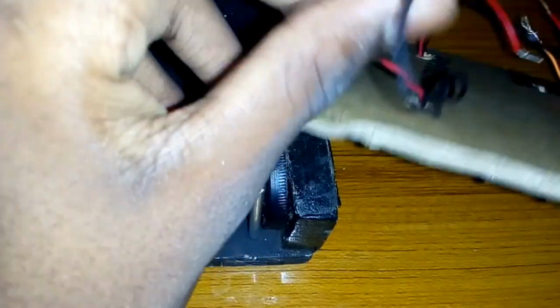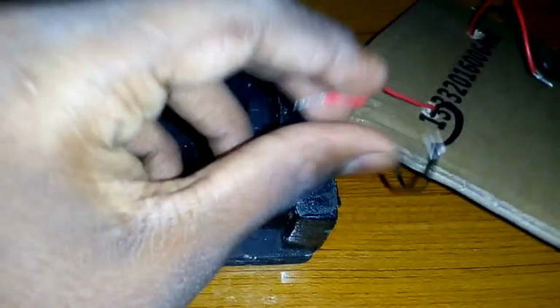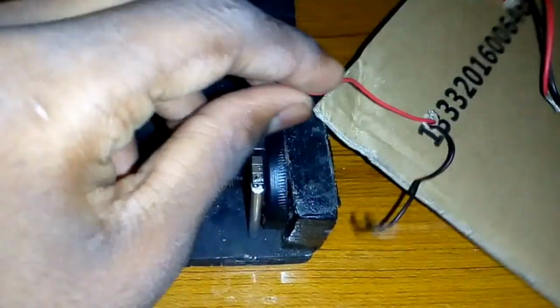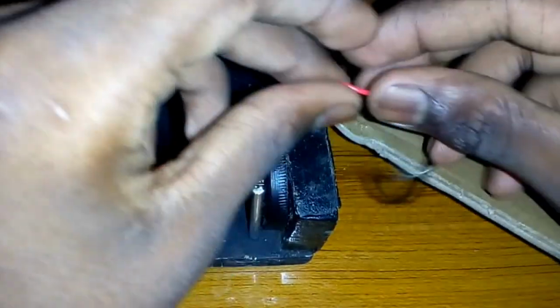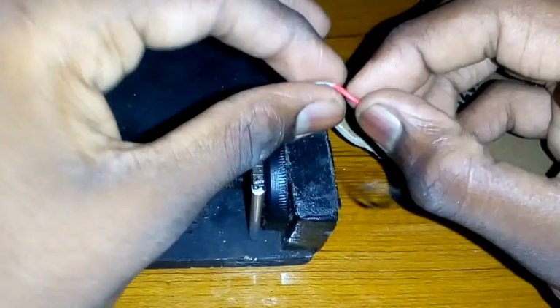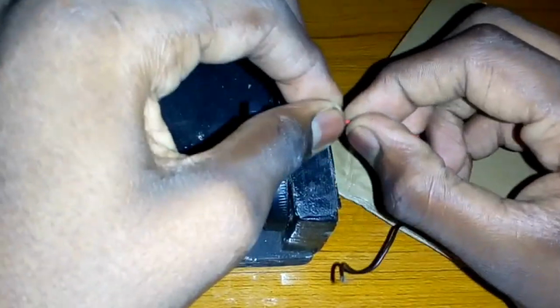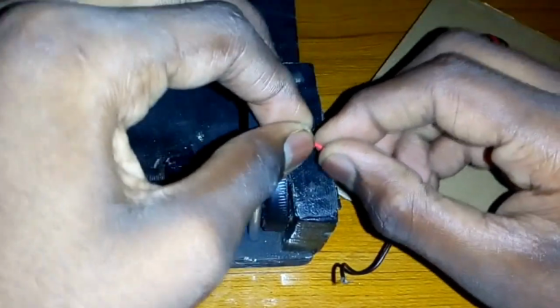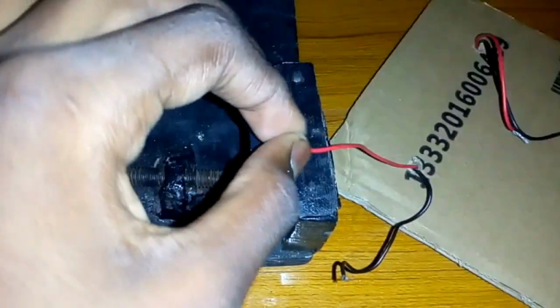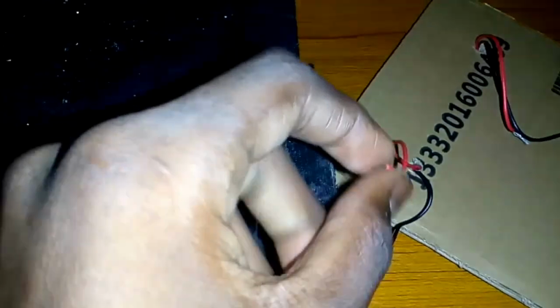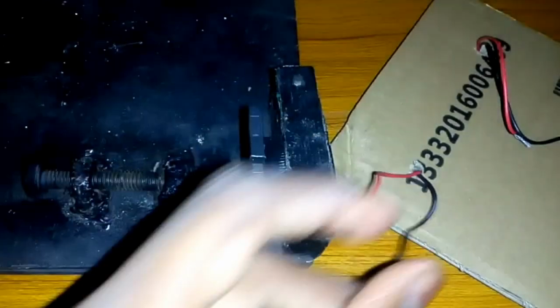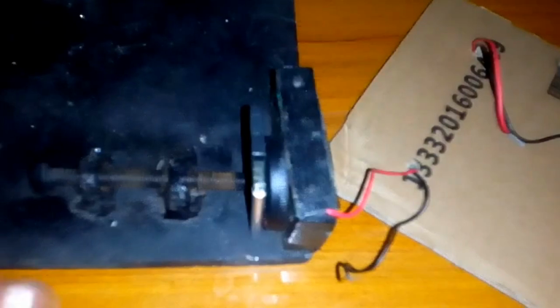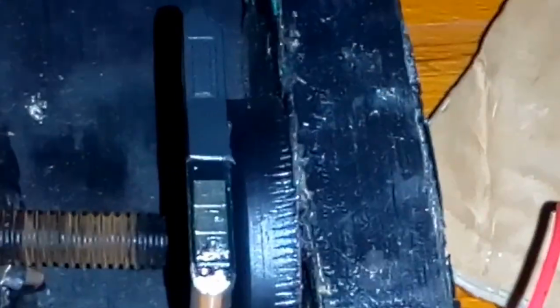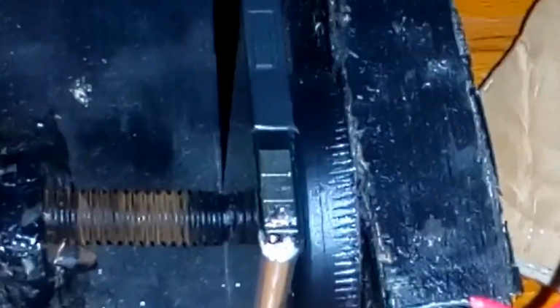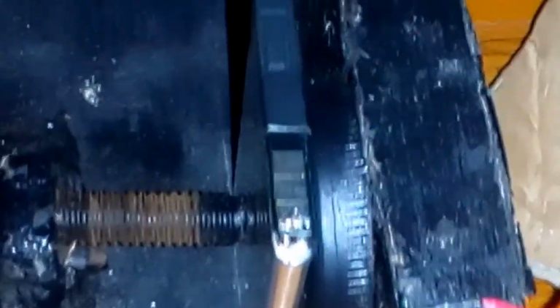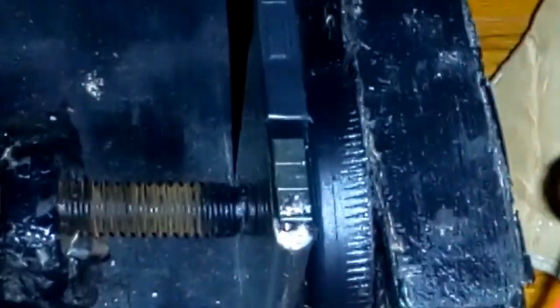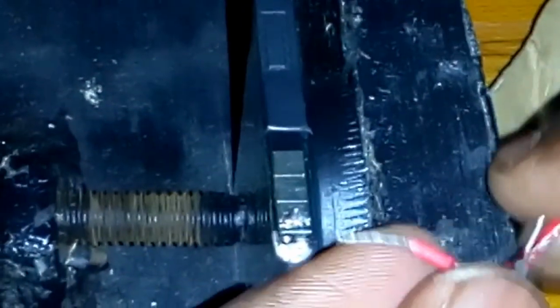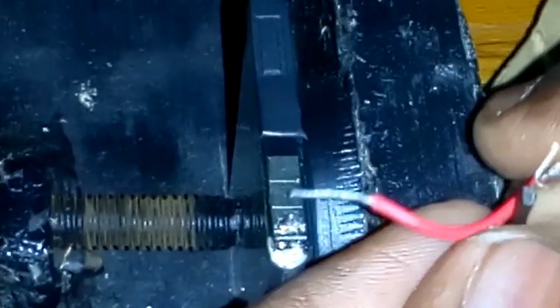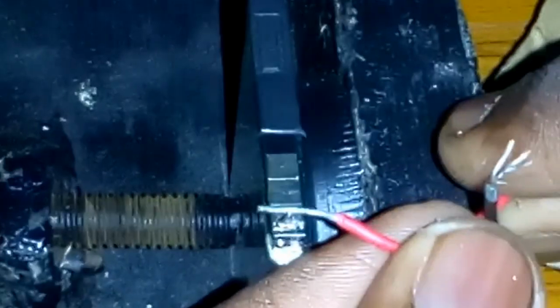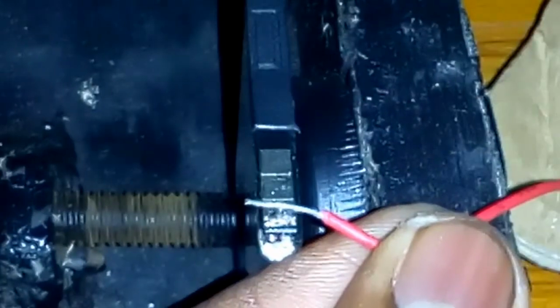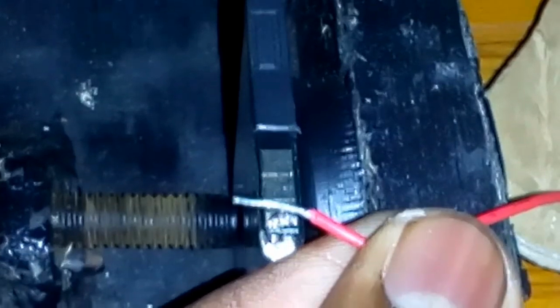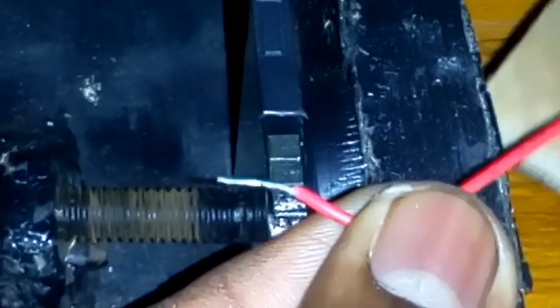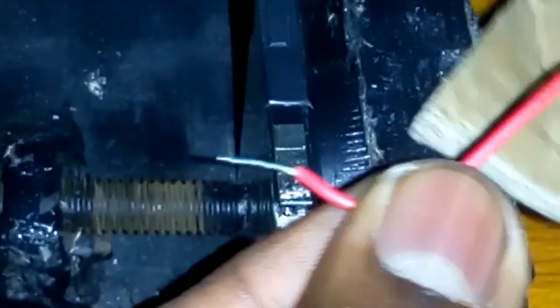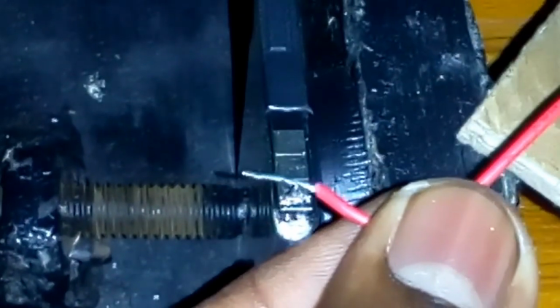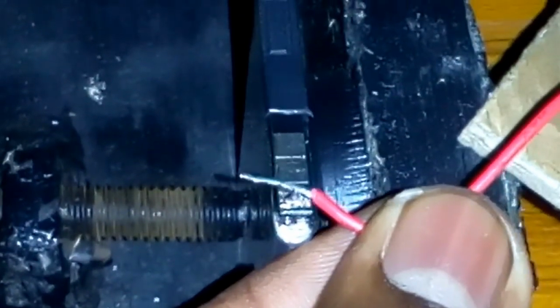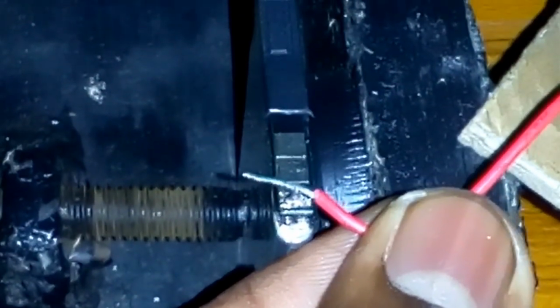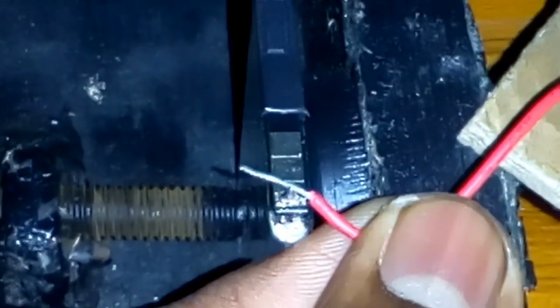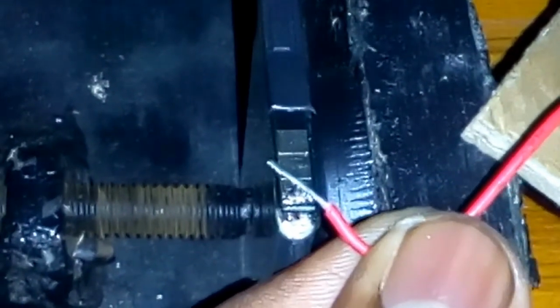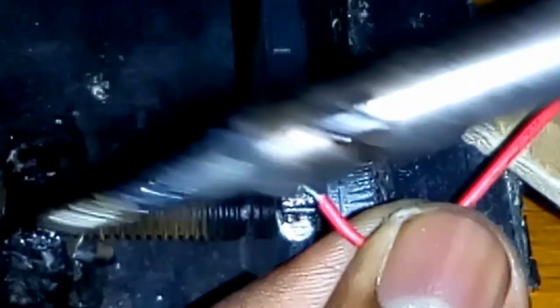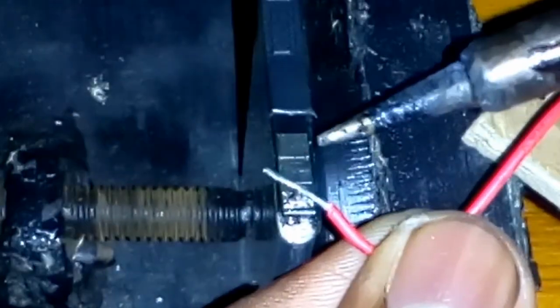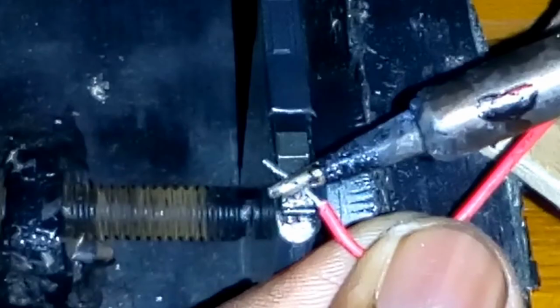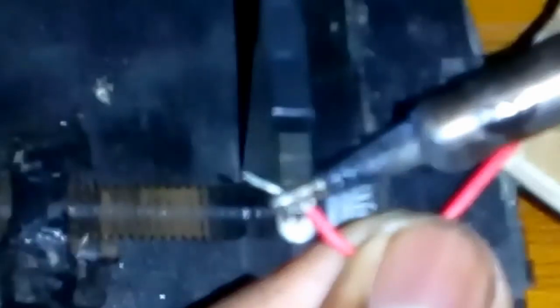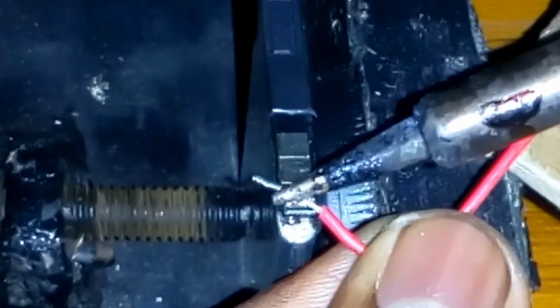I'm going to get the LED light out of the place. I'm going to get the LED light out of the place. Let's press the direct button.